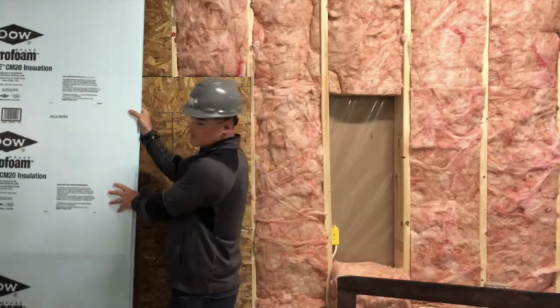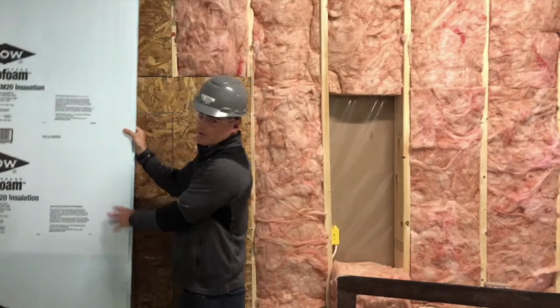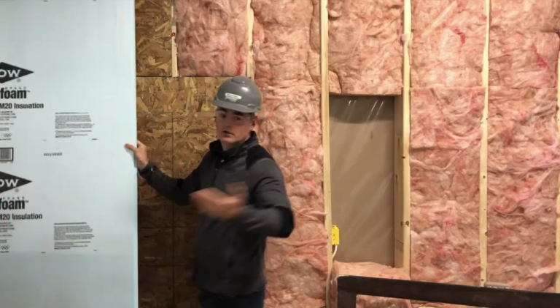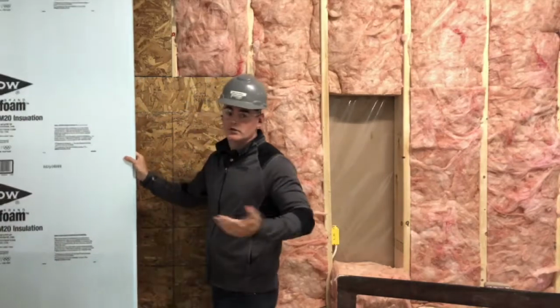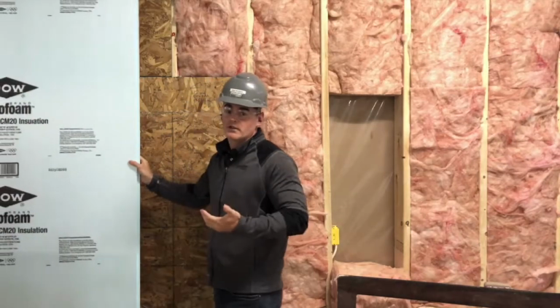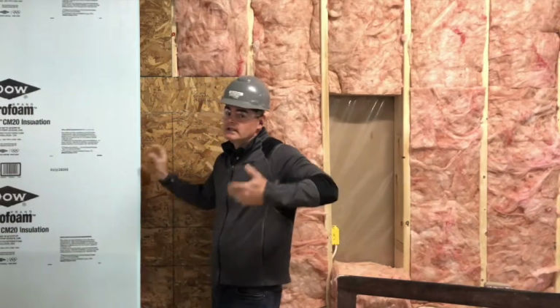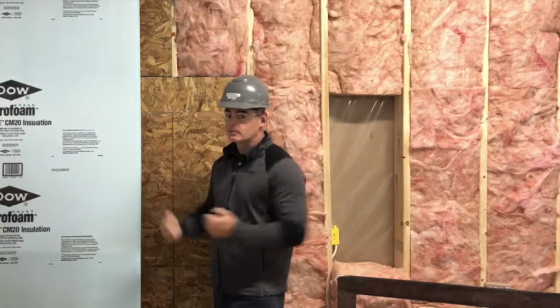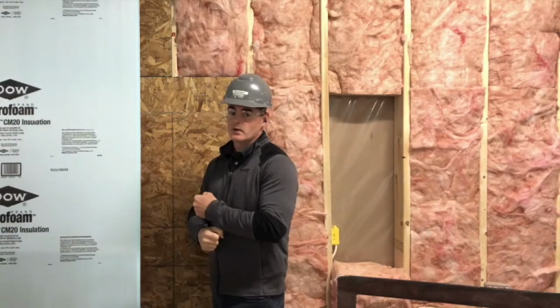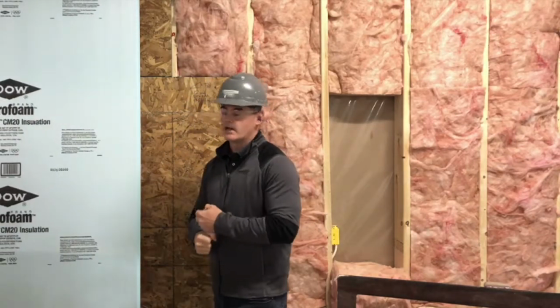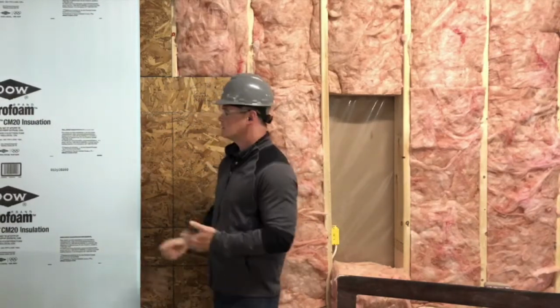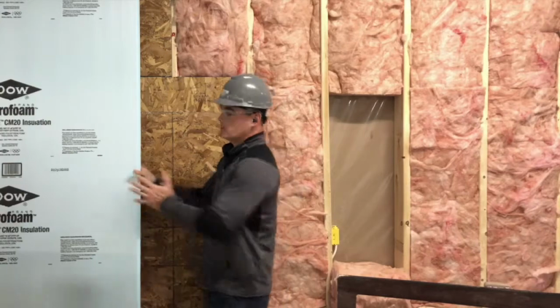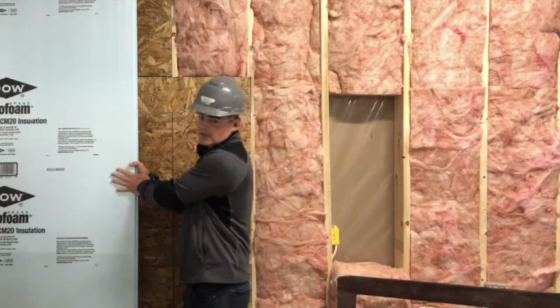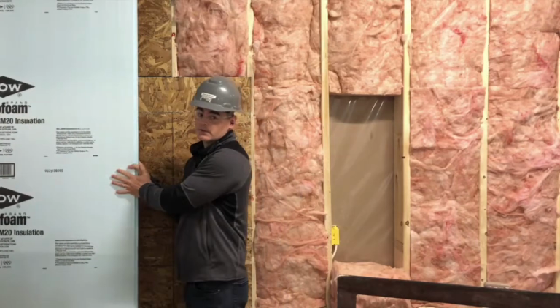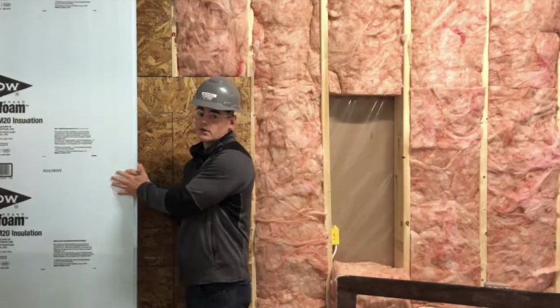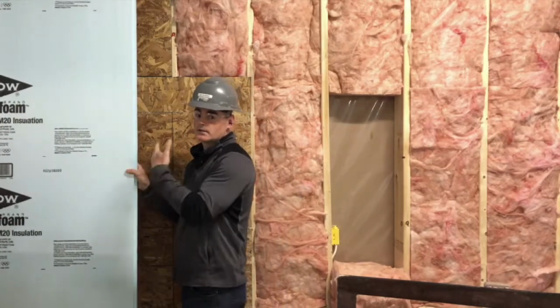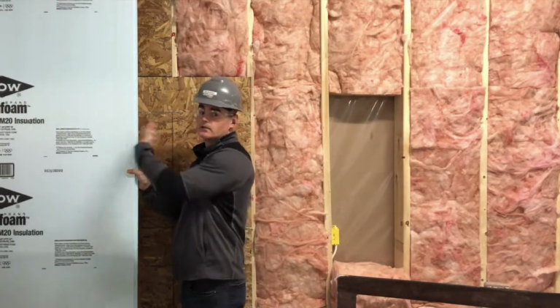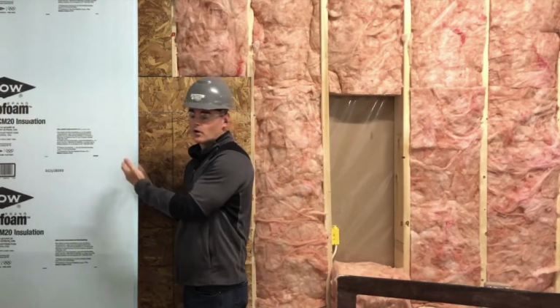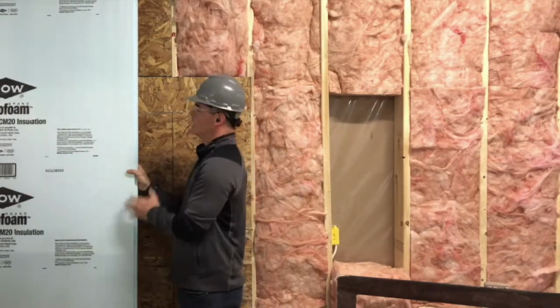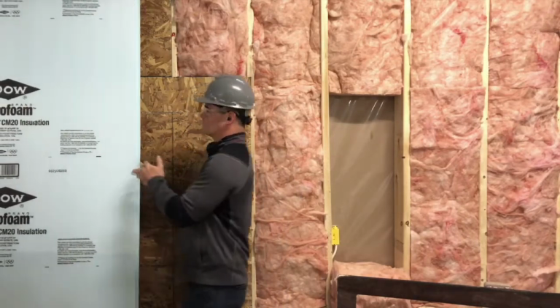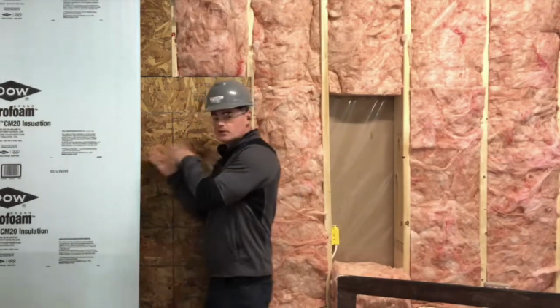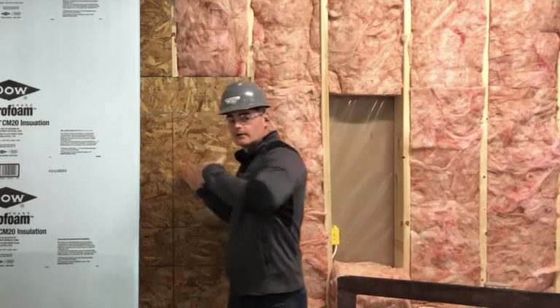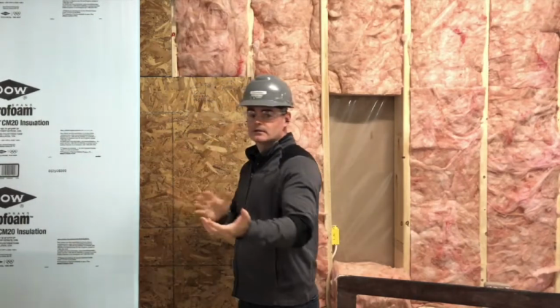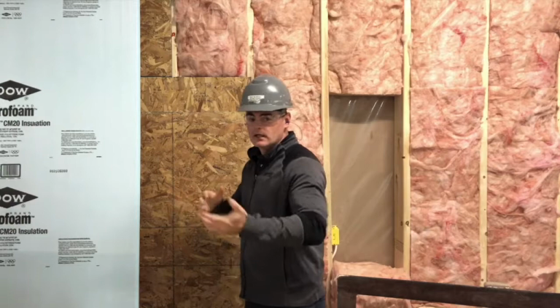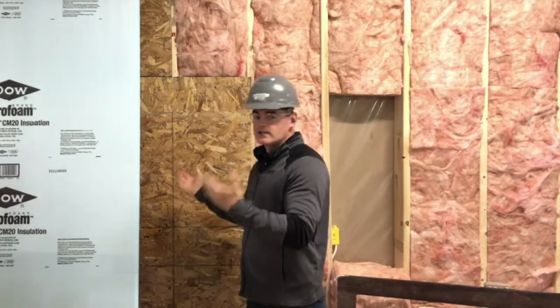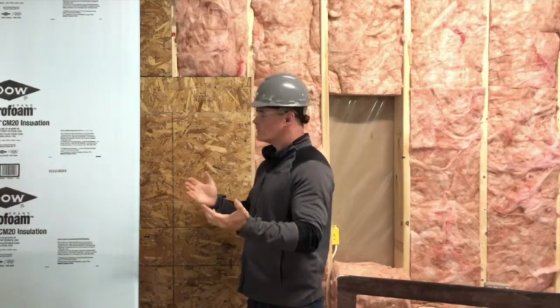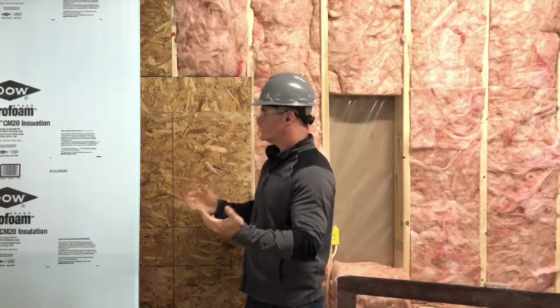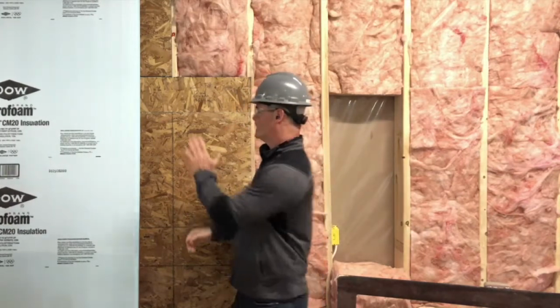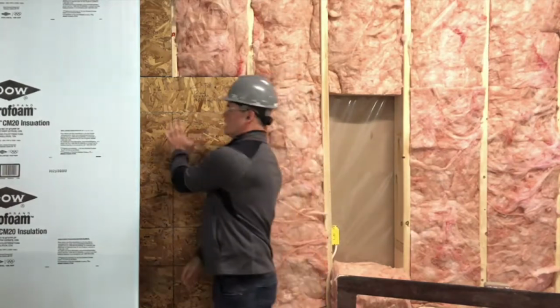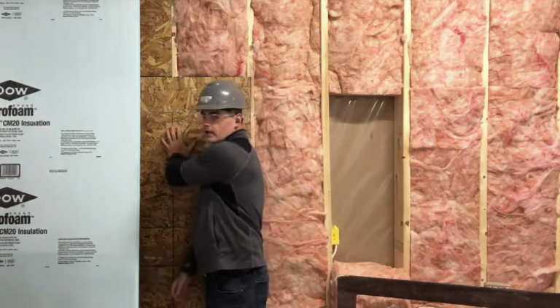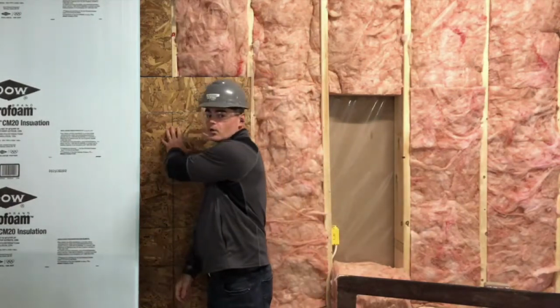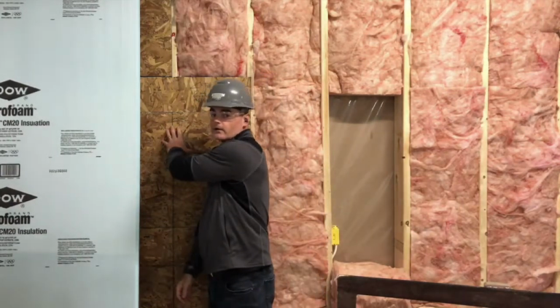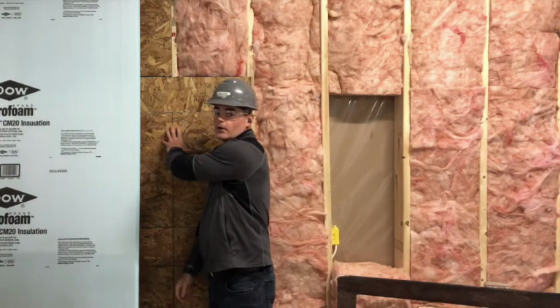Just like yourself, when you're cold and you're shivering, you like to put a sweater or a jacket on top. Well, this is exactly what this is doing. This is going to make your home warmer, reduce the effects of the thermal bridge, and create a nice warm barrier for your home.